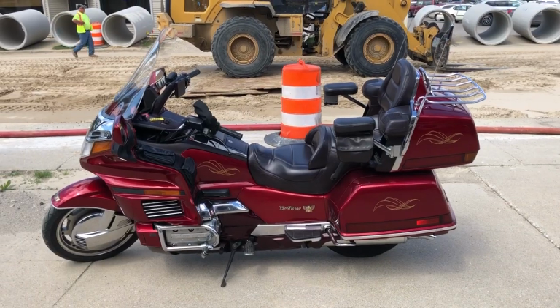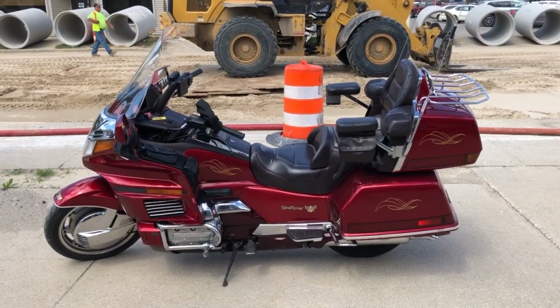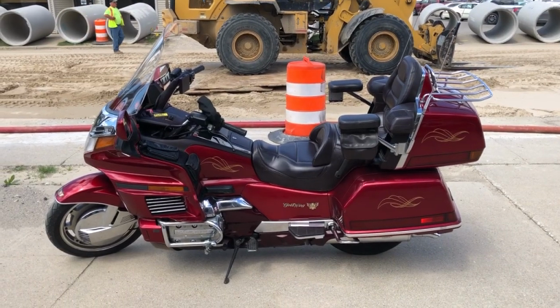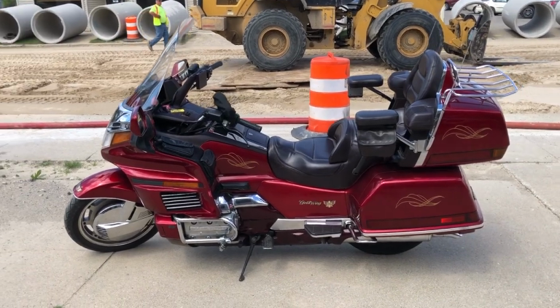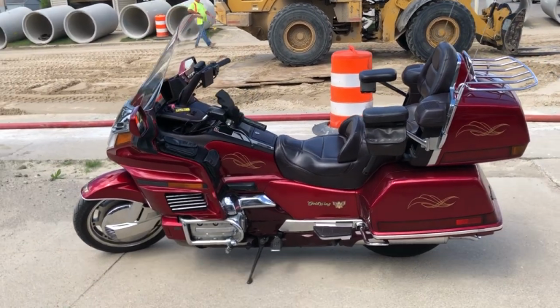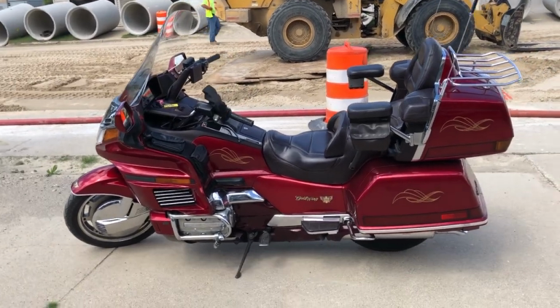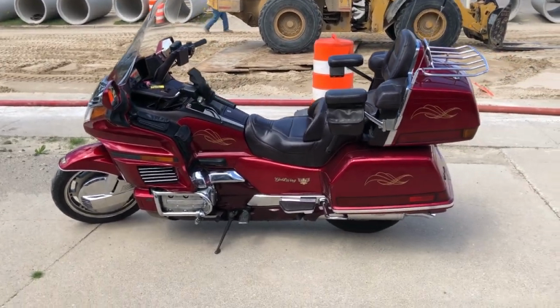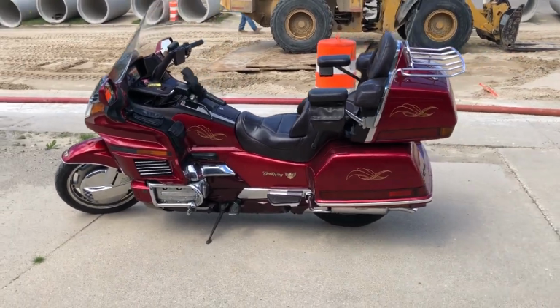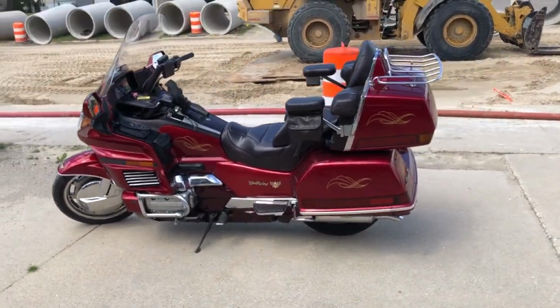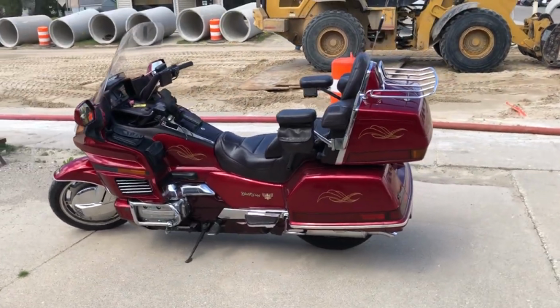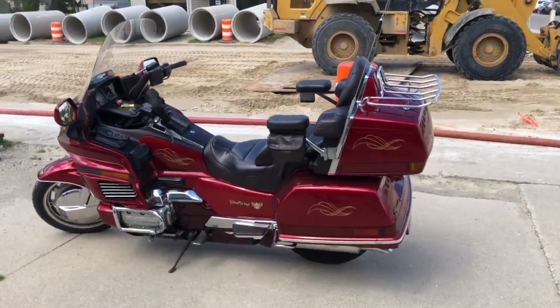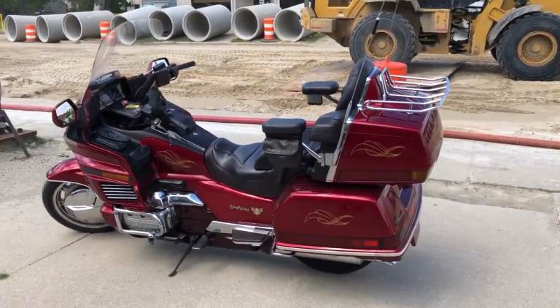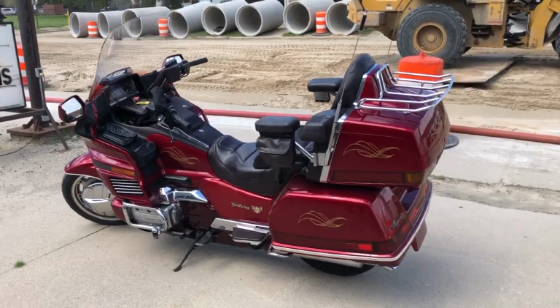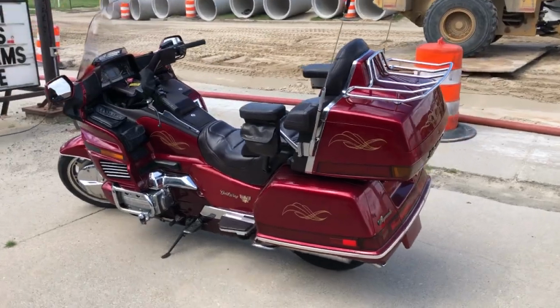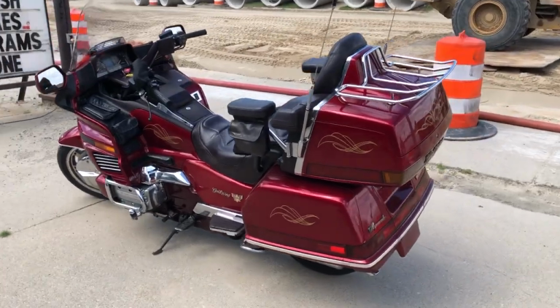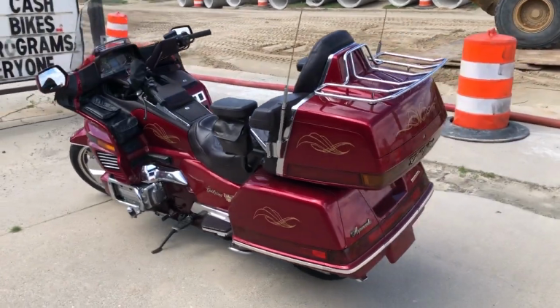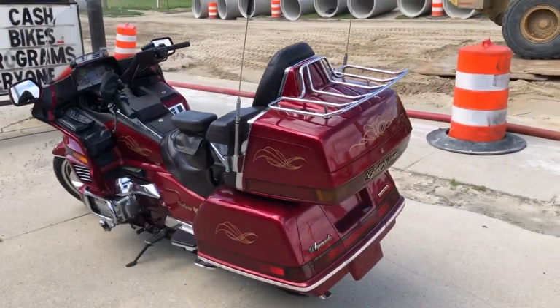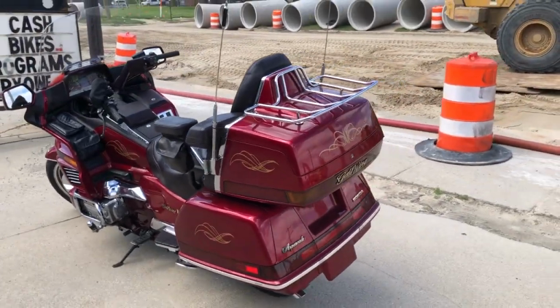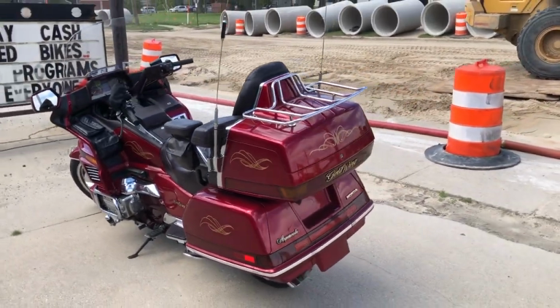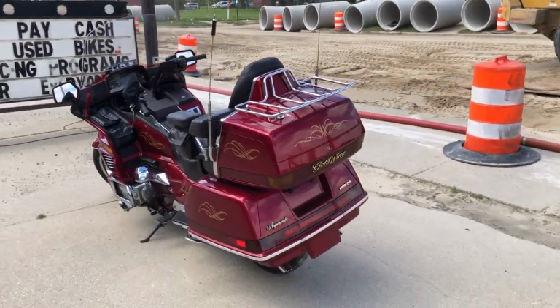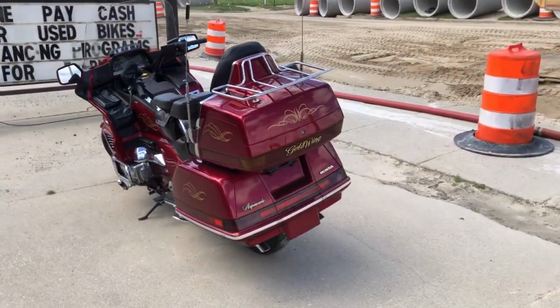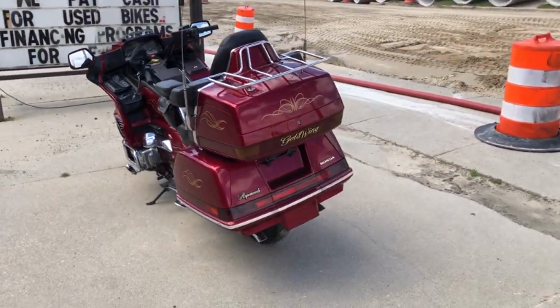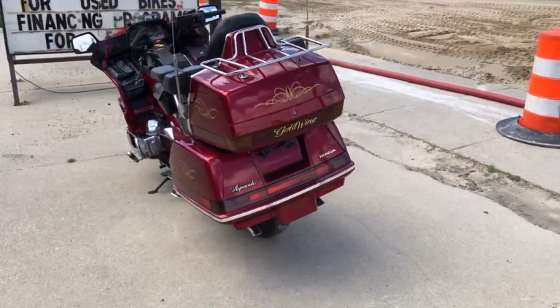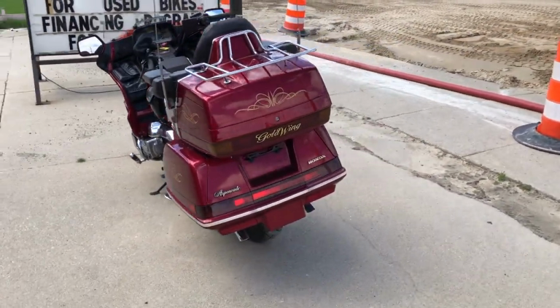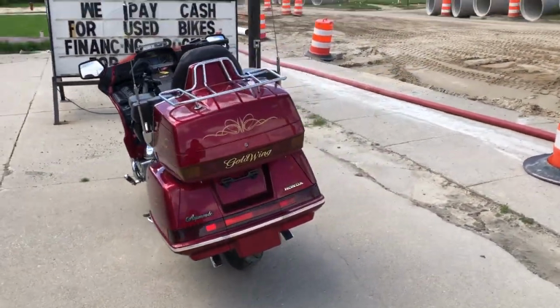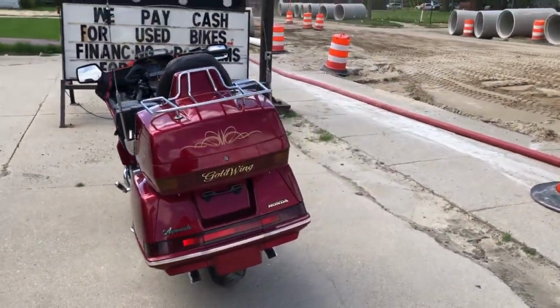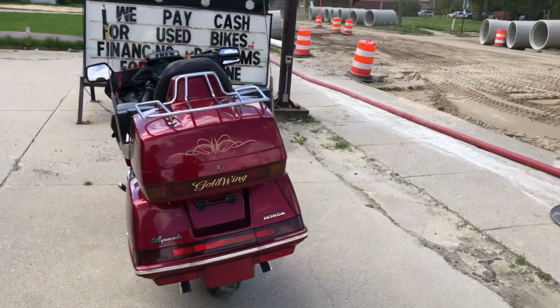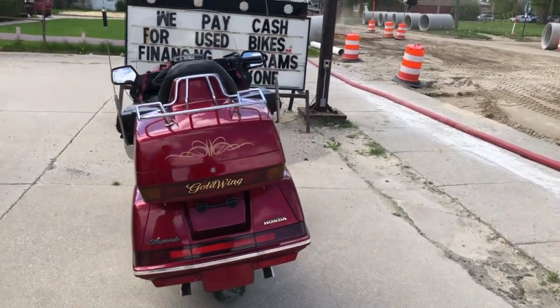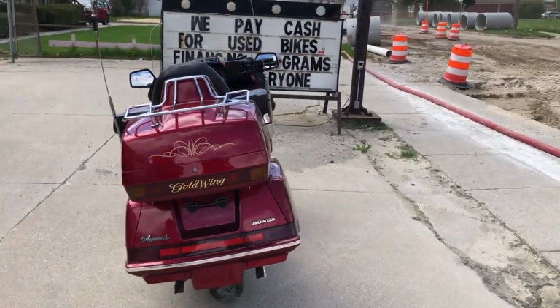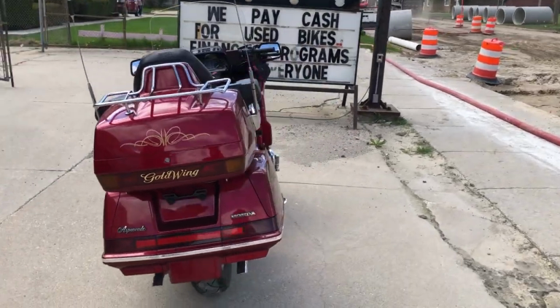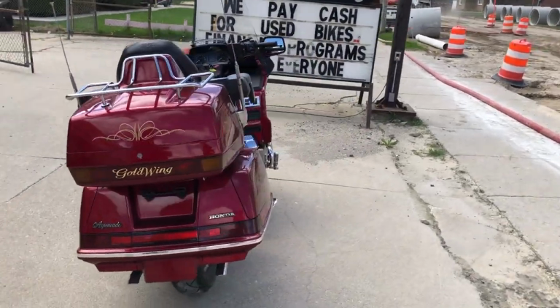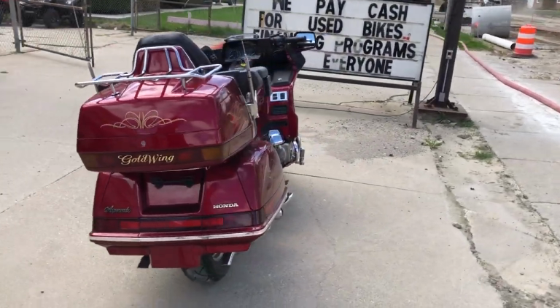Hey guys, ApprovalPowerSports.com. Step back in time on this '96 Gold Wing GL1500 in Candy Apple Red. Super clean, all stock, no modifications. This one's a real time capsule here.